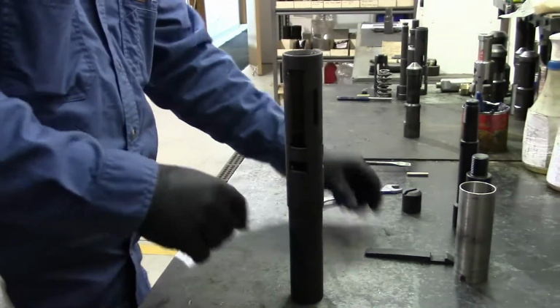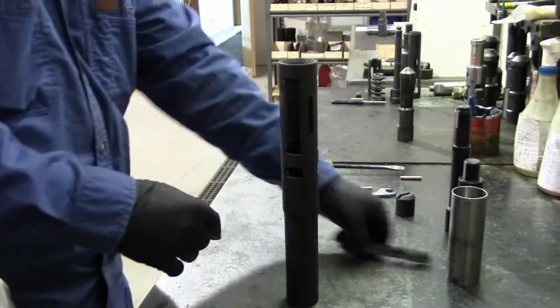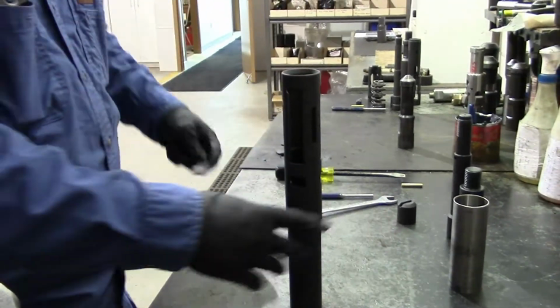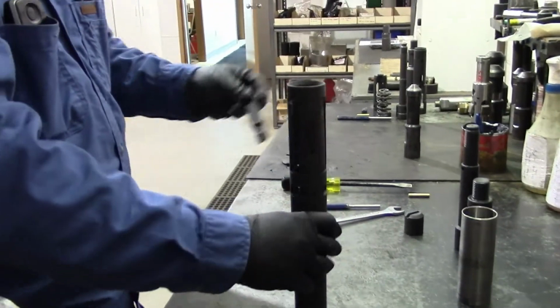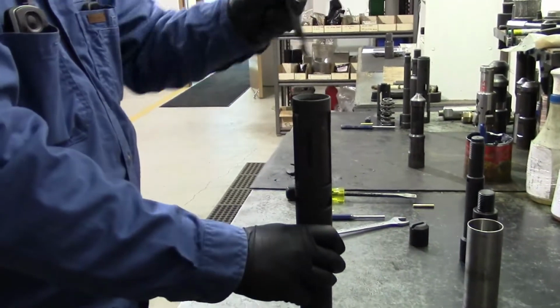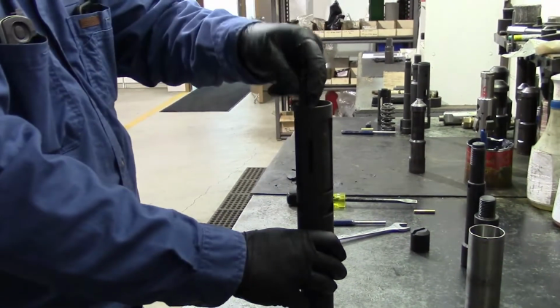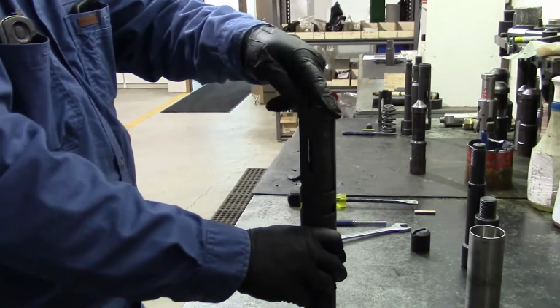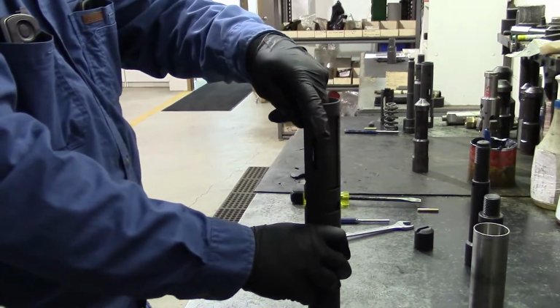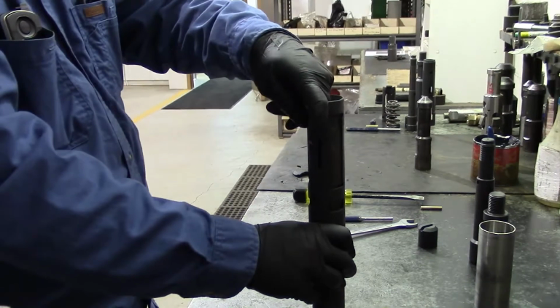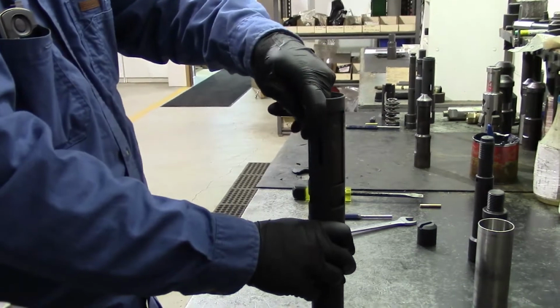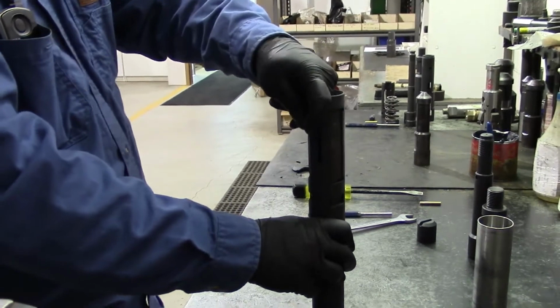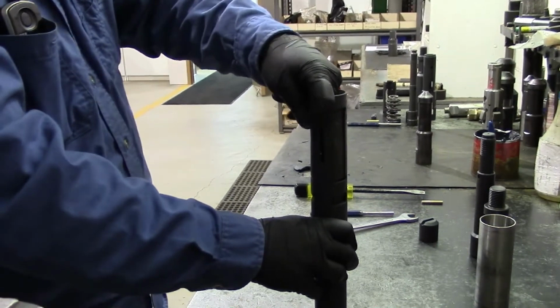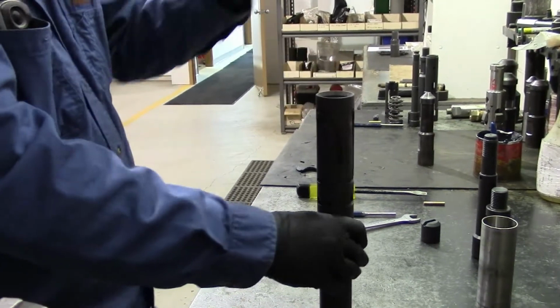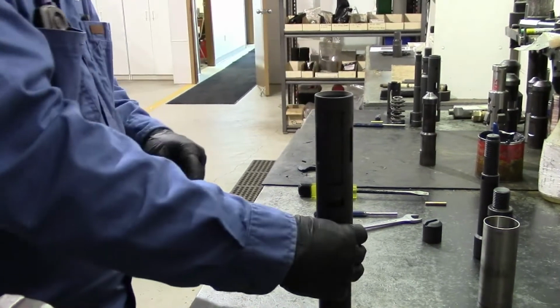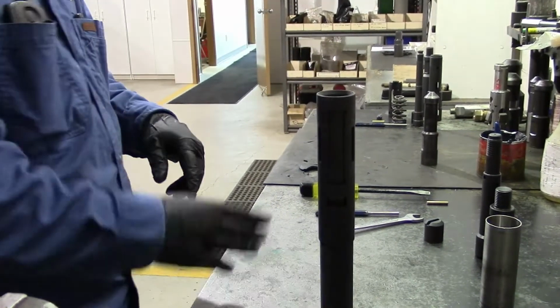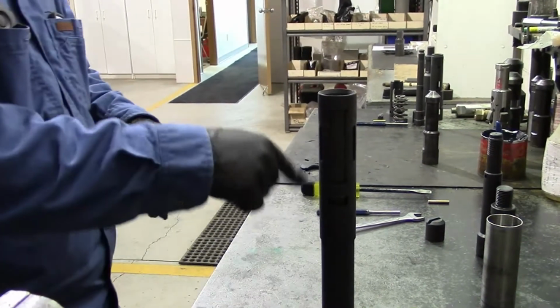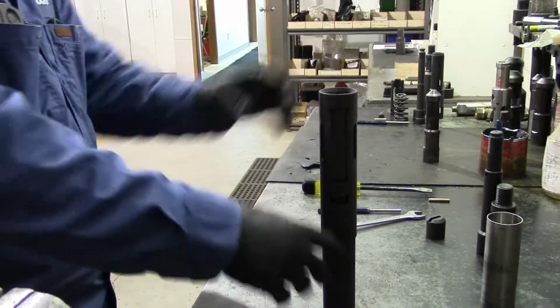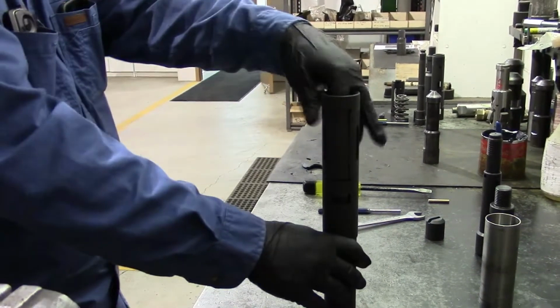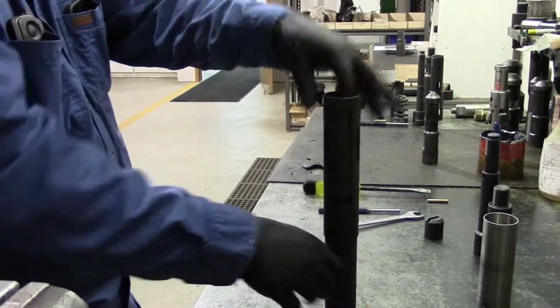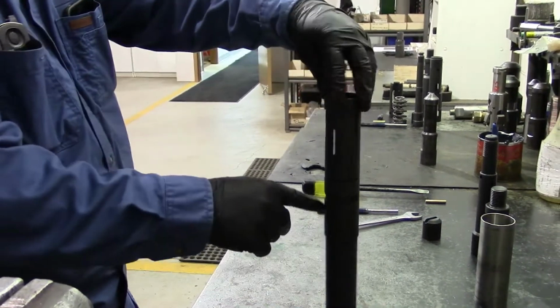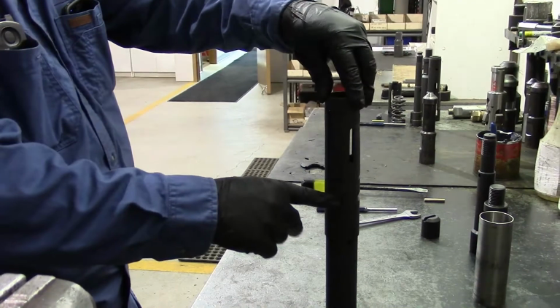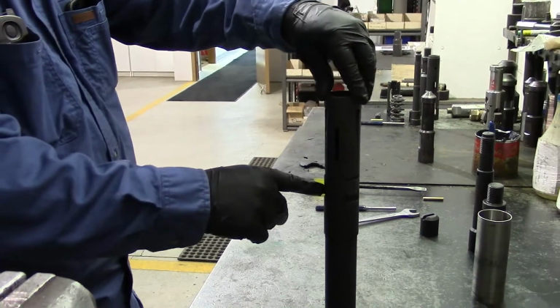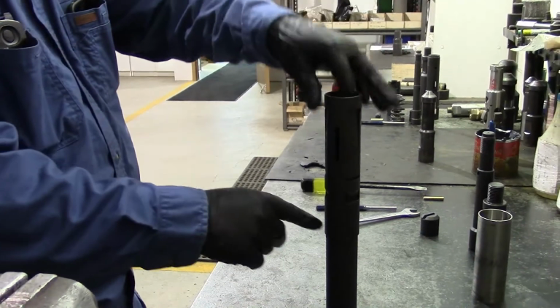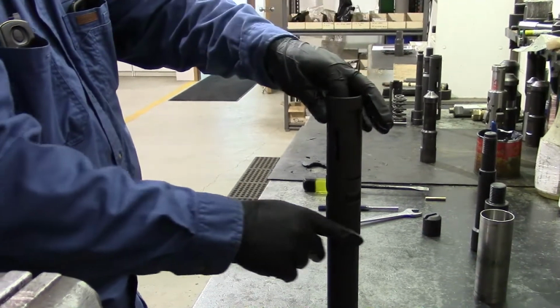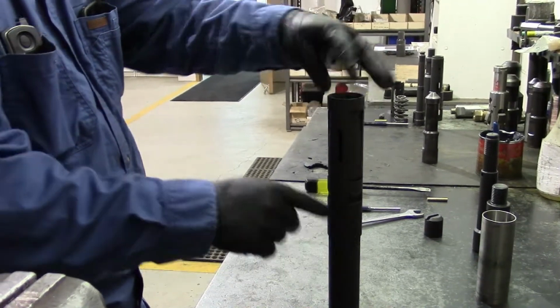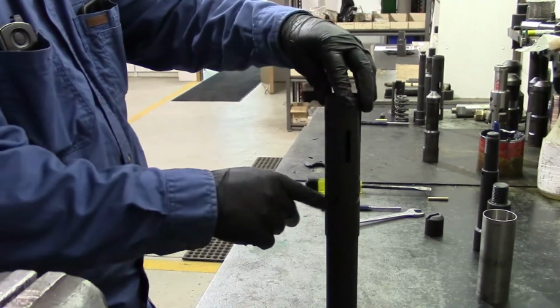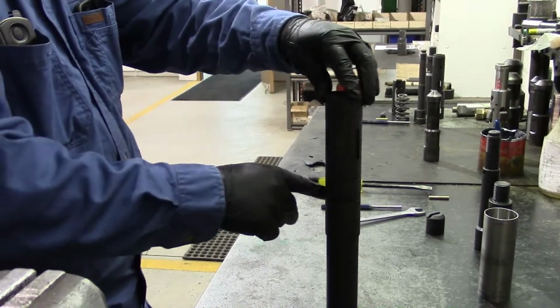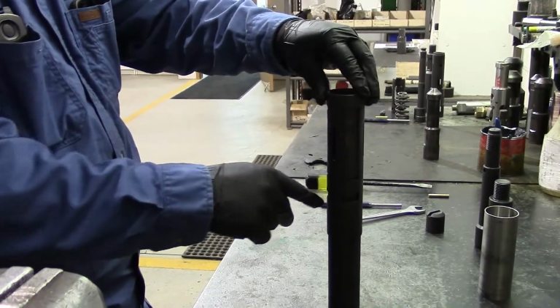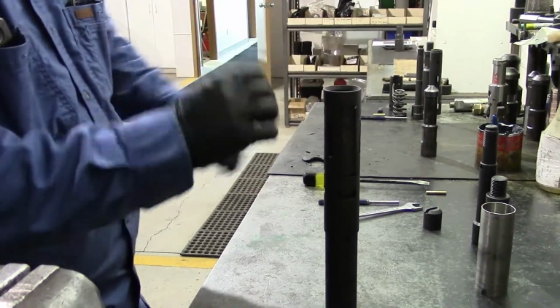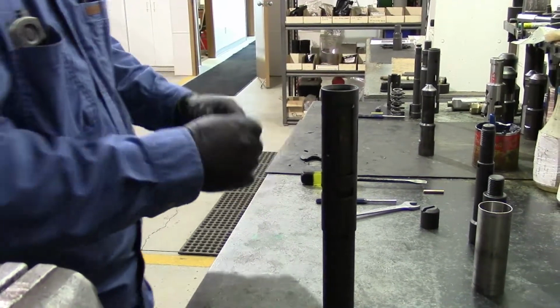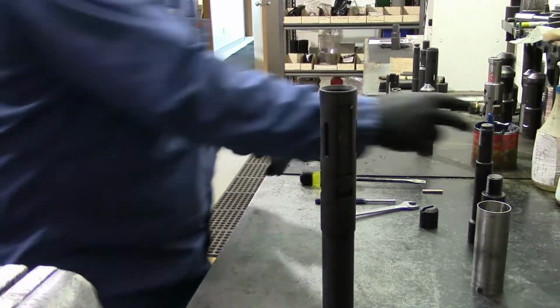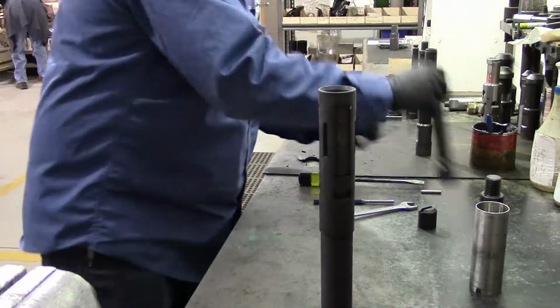The third dog usually goes in fairly easy, so you don't need to compress the spring. Once all the dogs are installed, you want to make sure they're nice and flush with the outside so when you install your core it doesn't make them fall out.